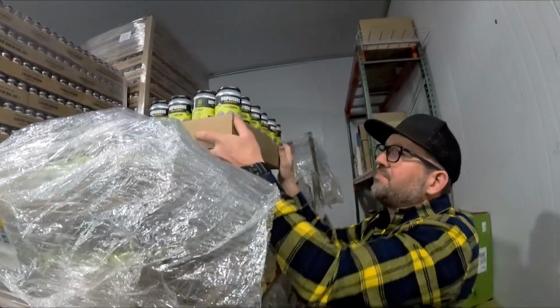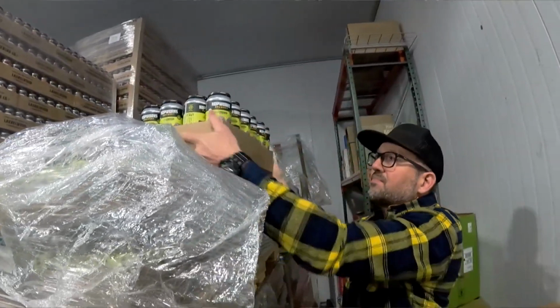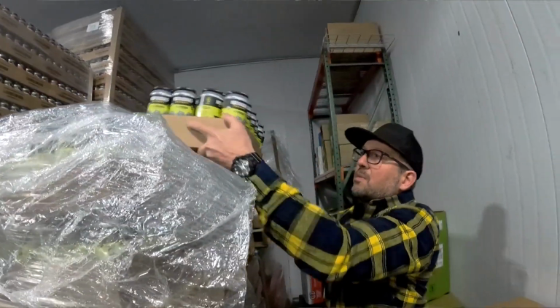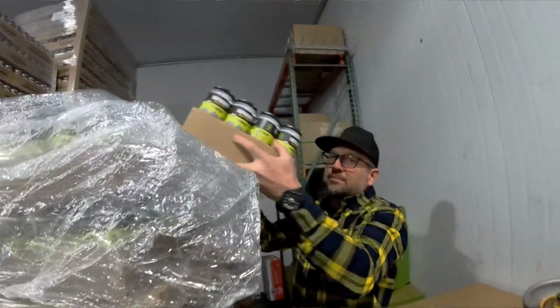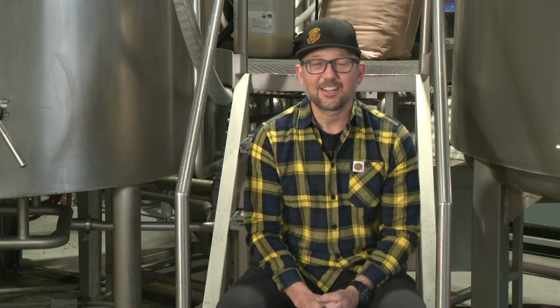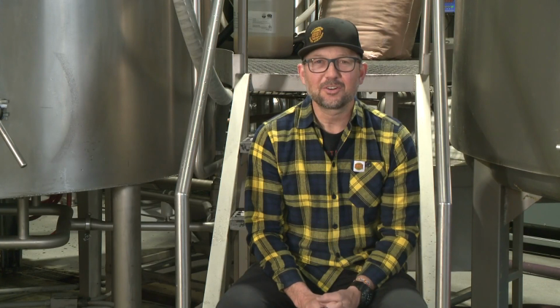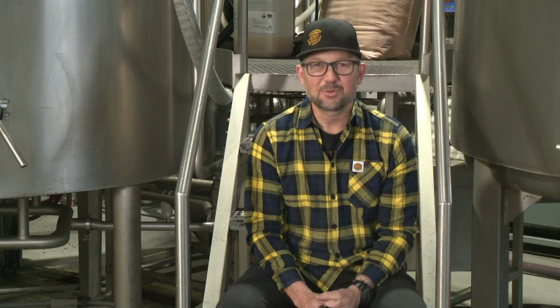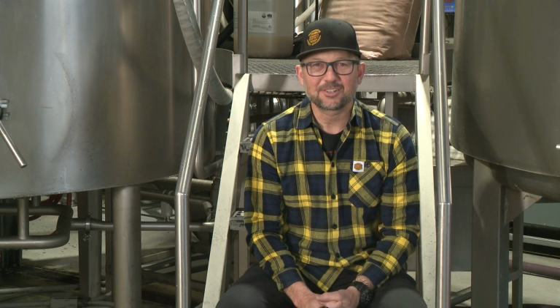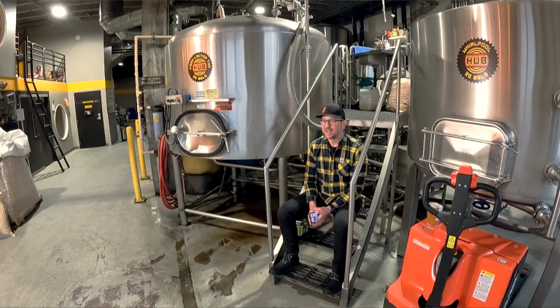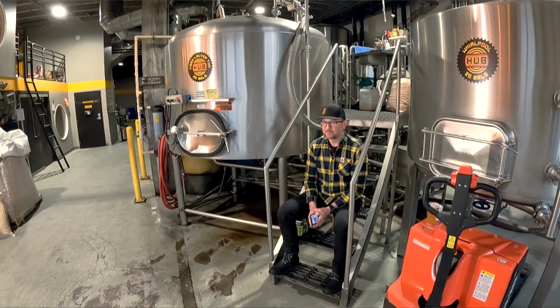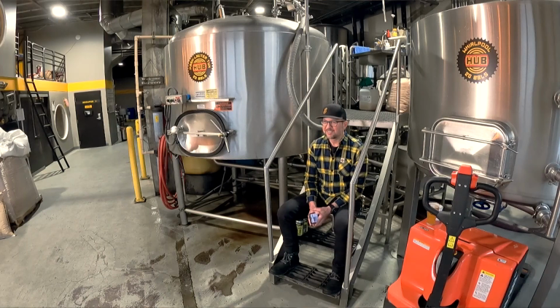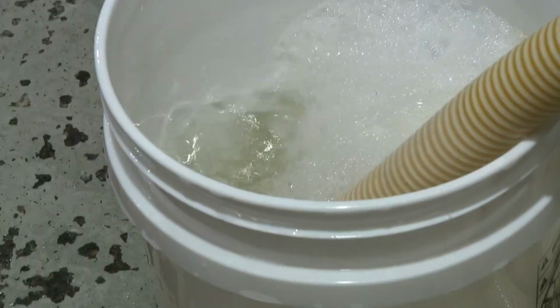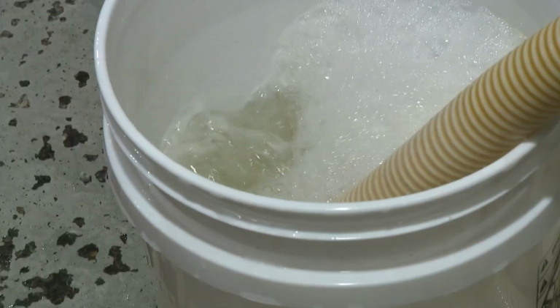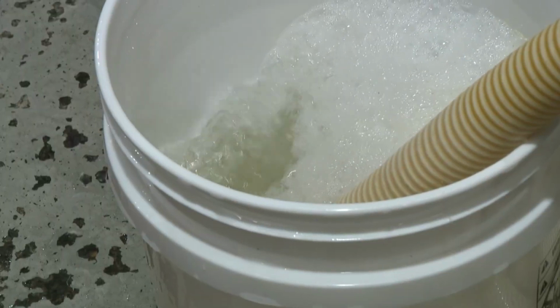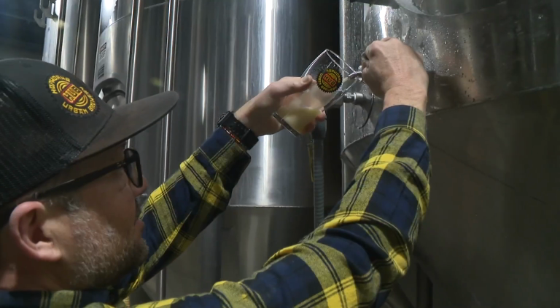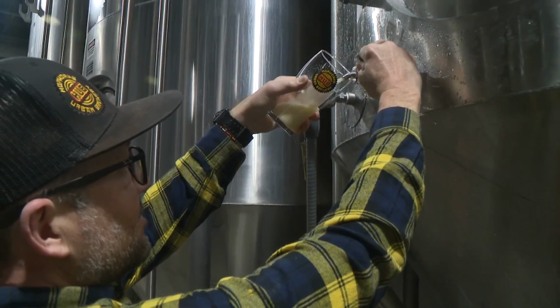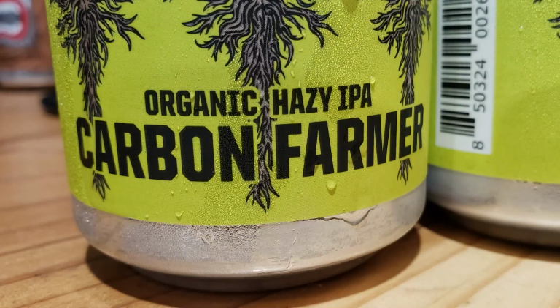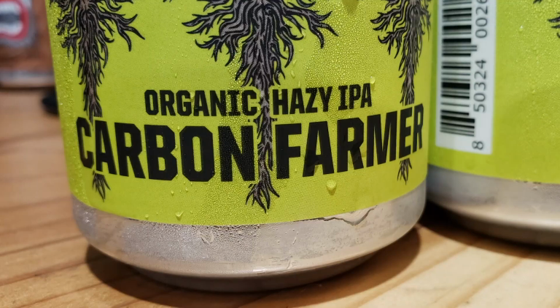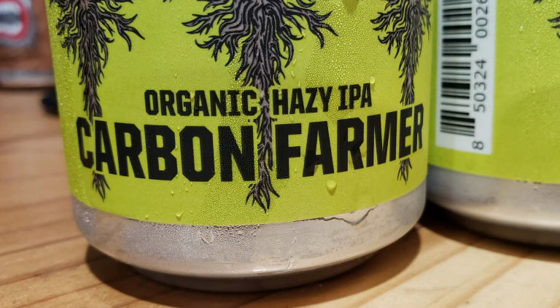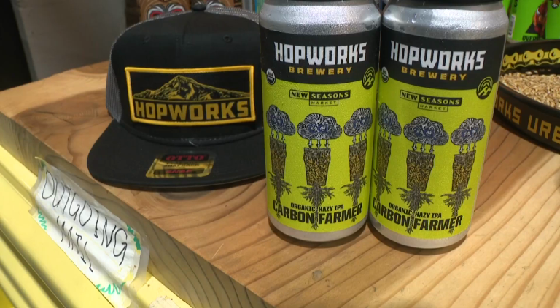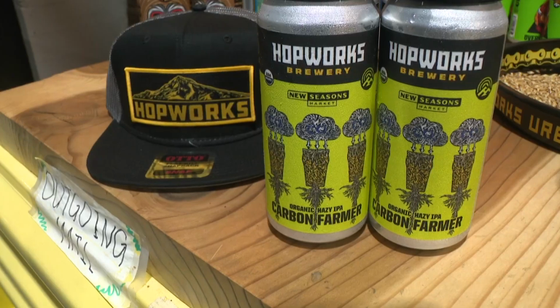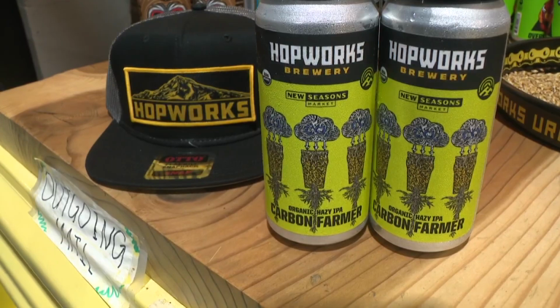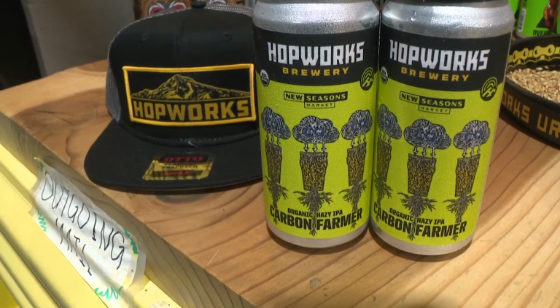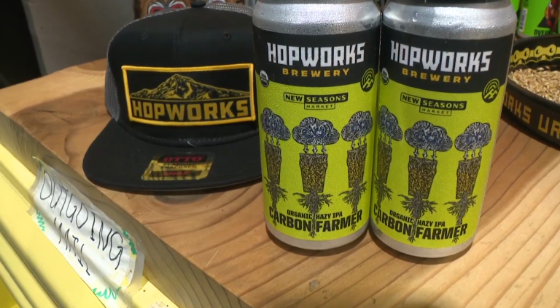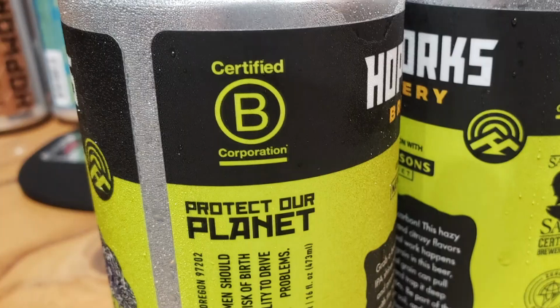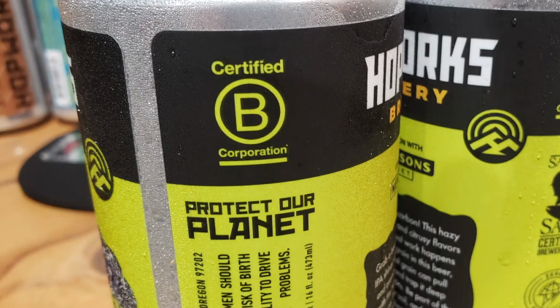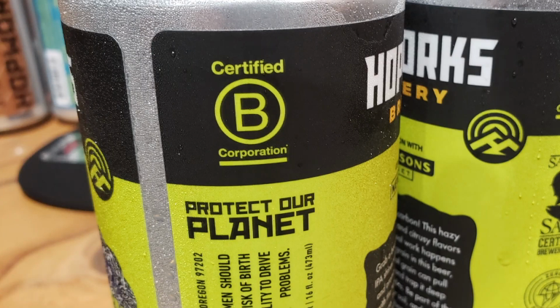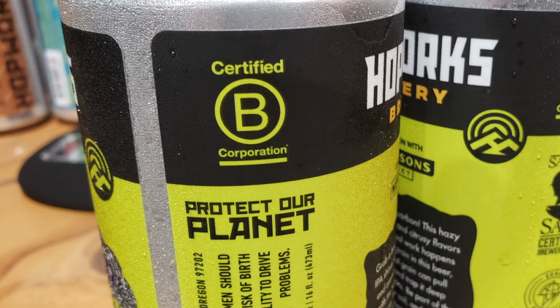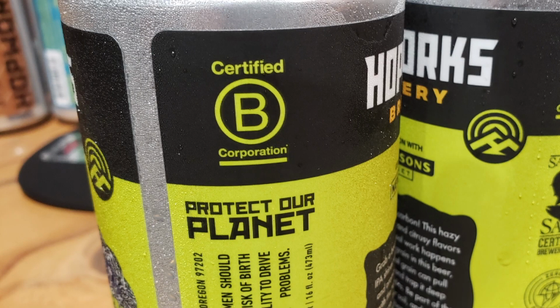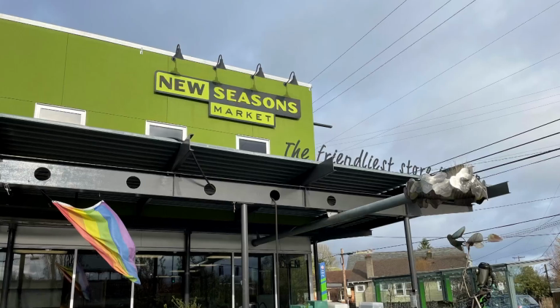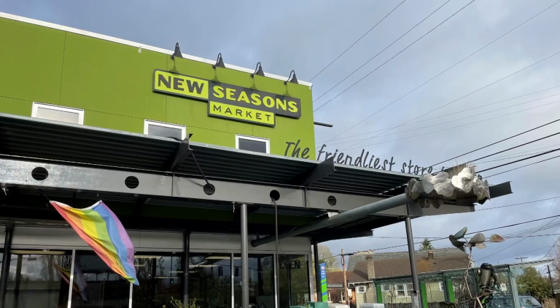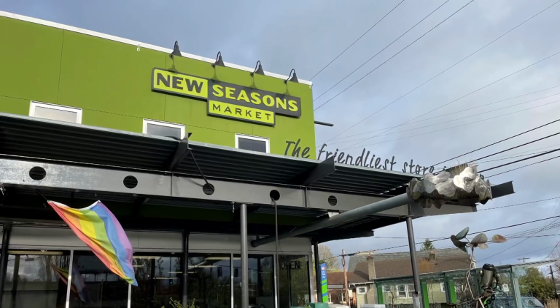Hi, I'm Christian Ettinger, the owner and brewmaster here at Hopworks Brewery. Carbon Farmer is a really cool new collaboration we've done with a fellow B Corp, New Seasons Market.